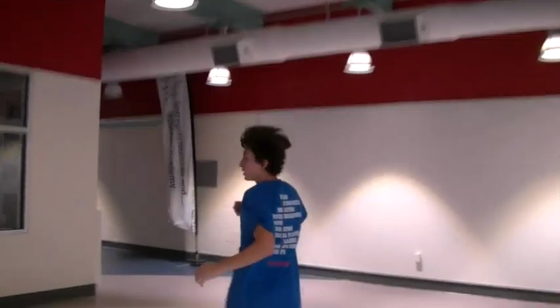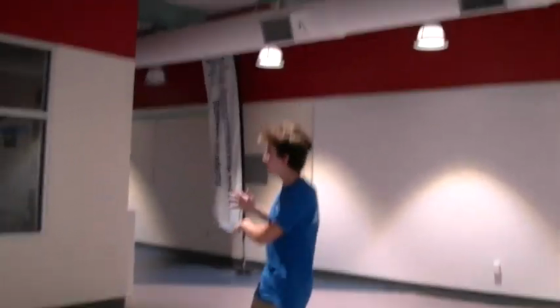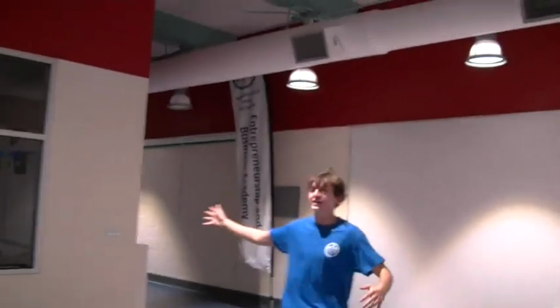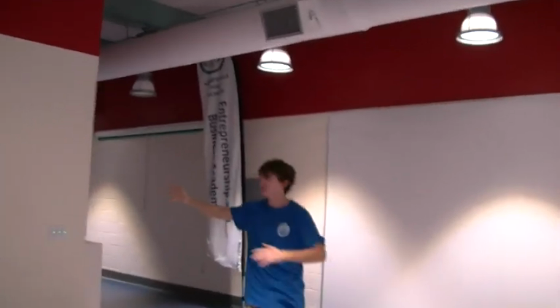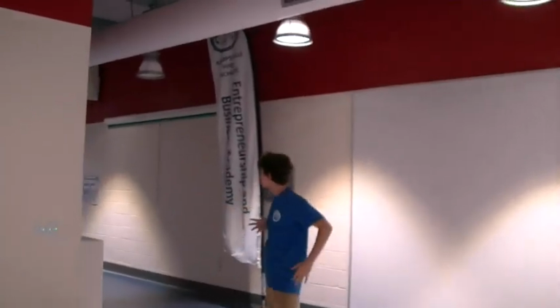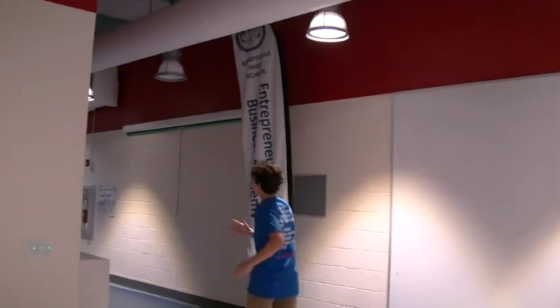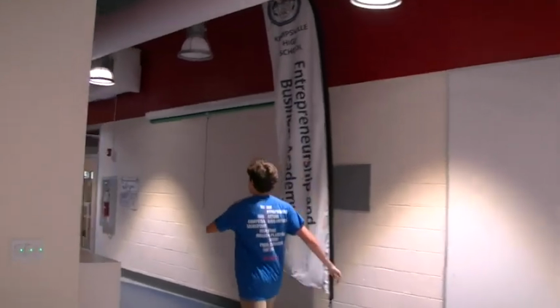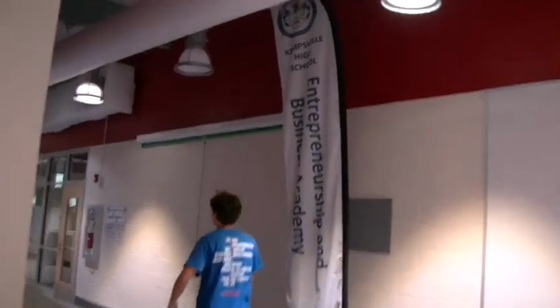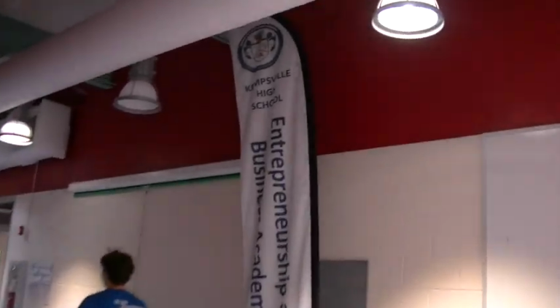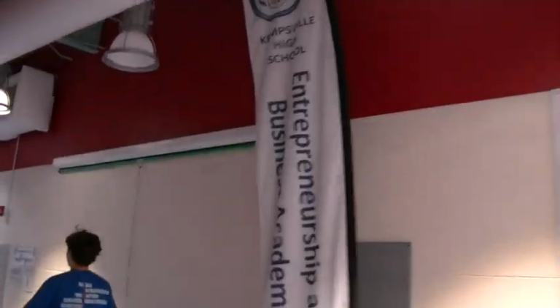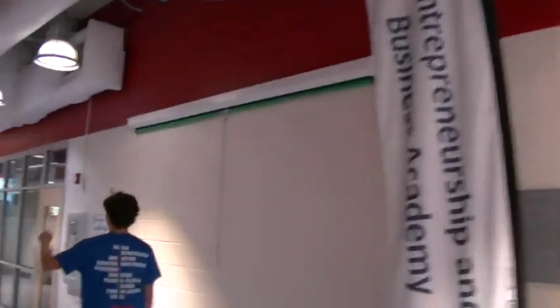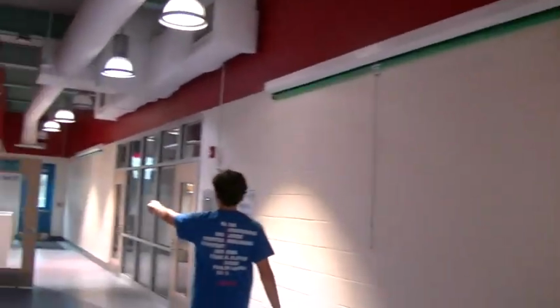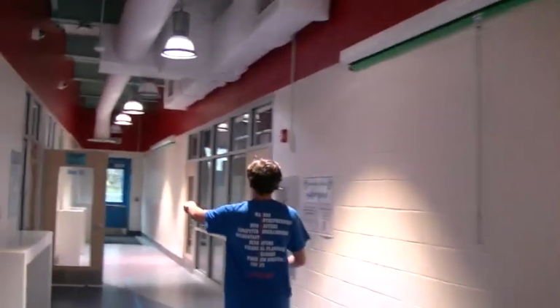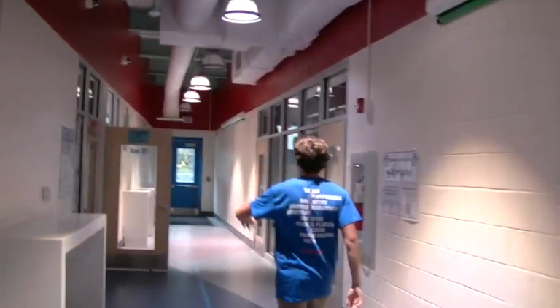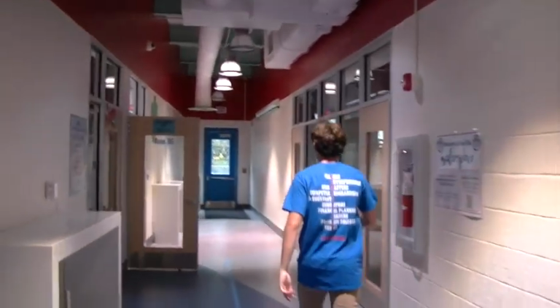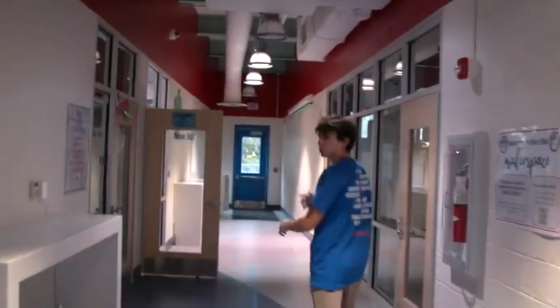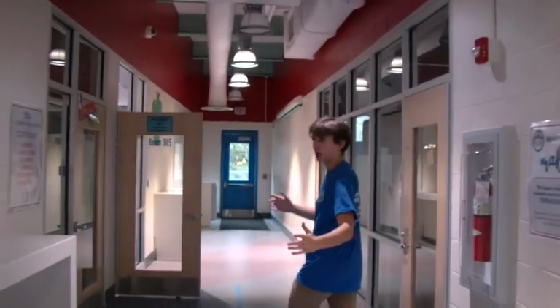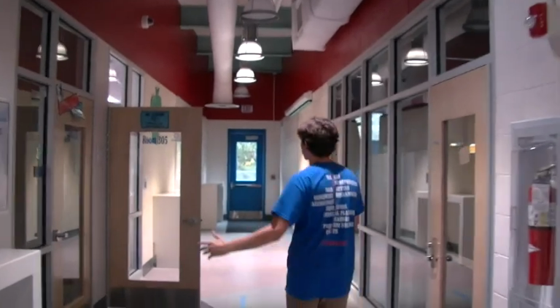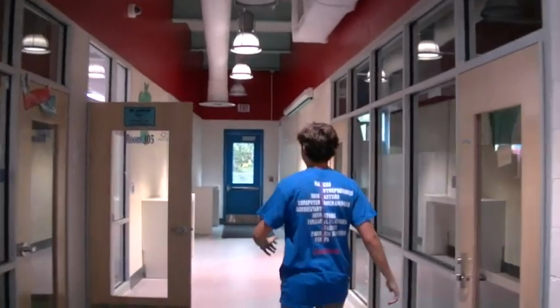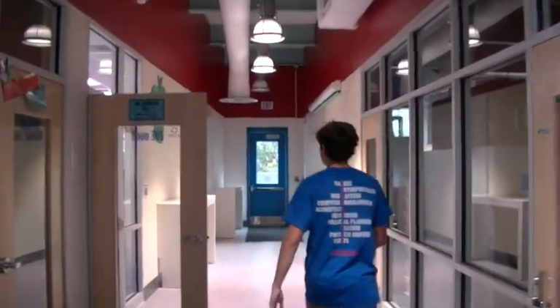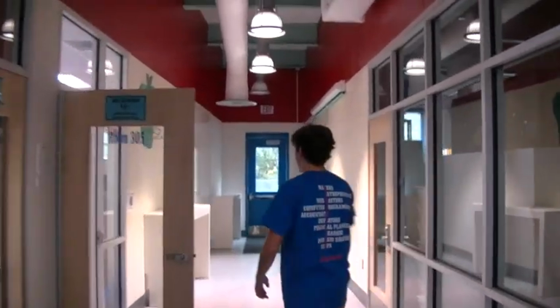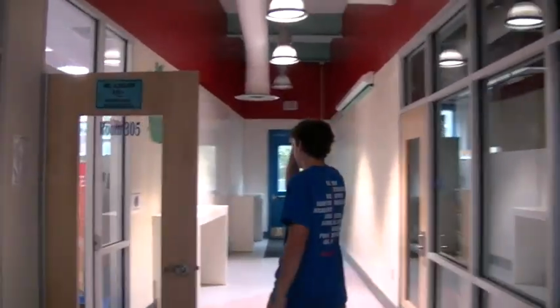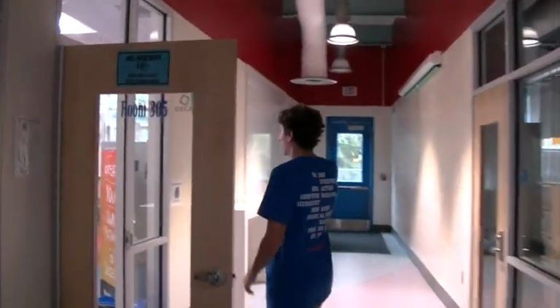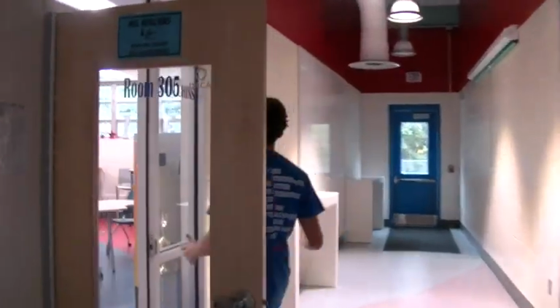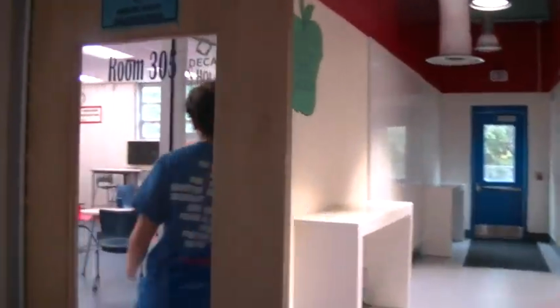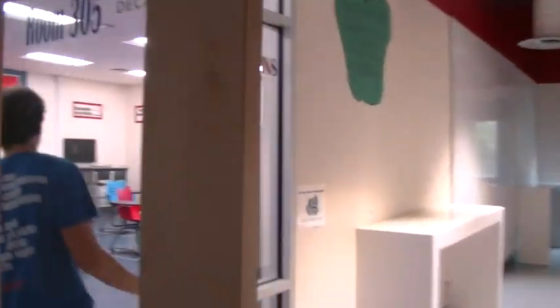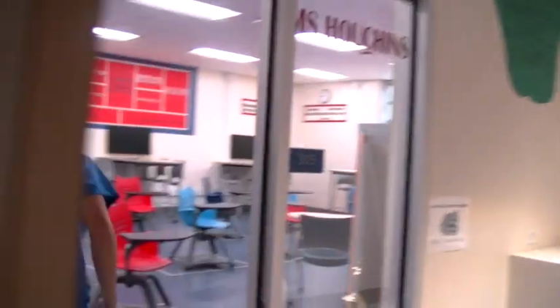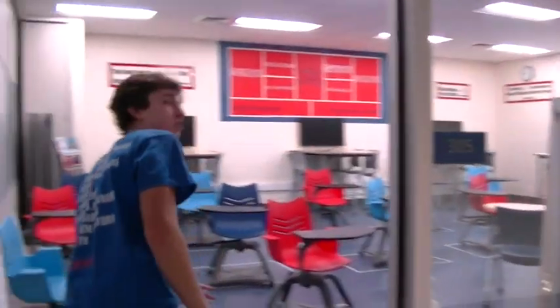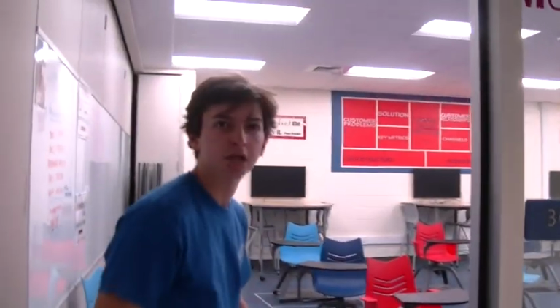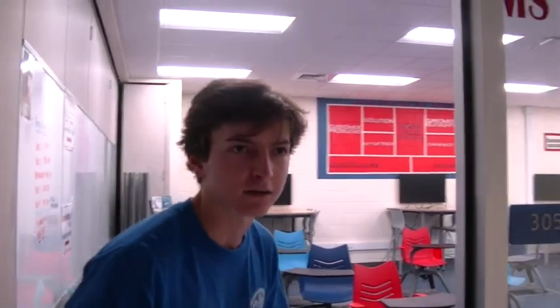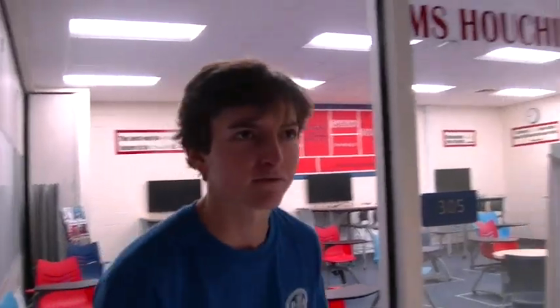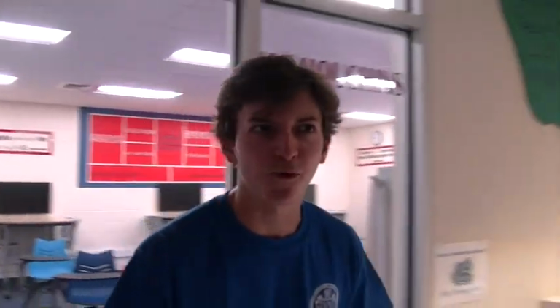So these are the accounting rooms. They're really fantastic. You should learn introduction to business here. Very disappointing at the moment, but let's move on.